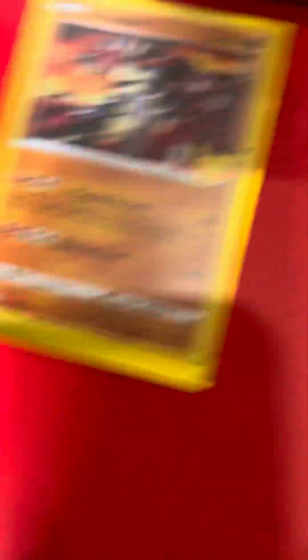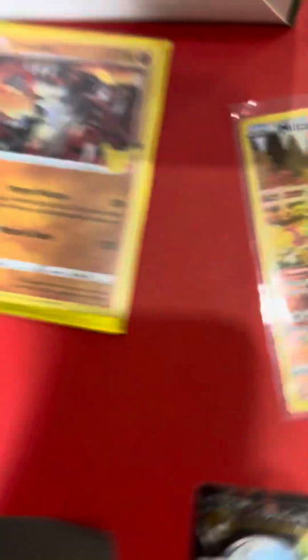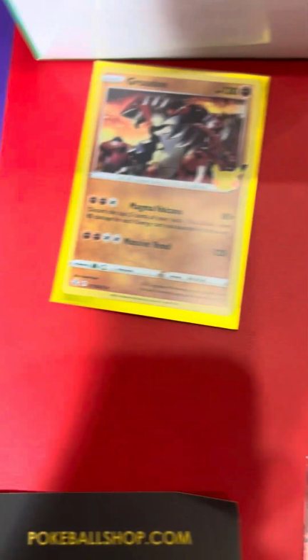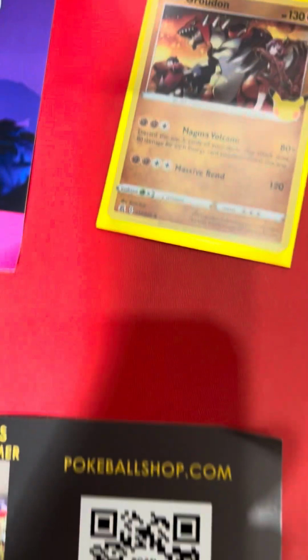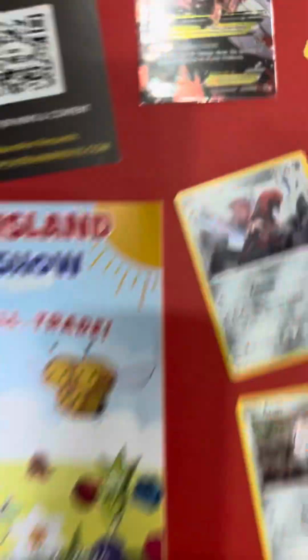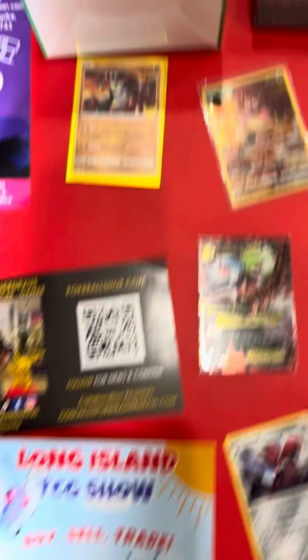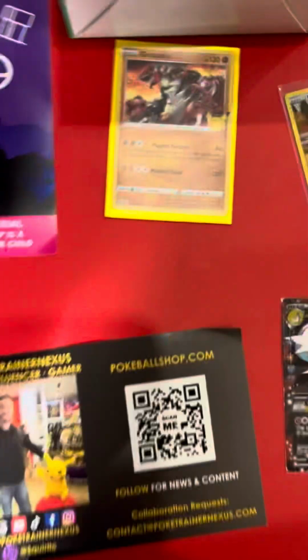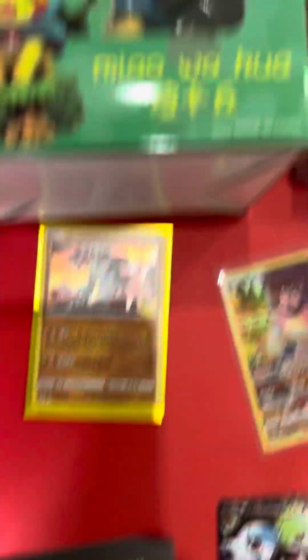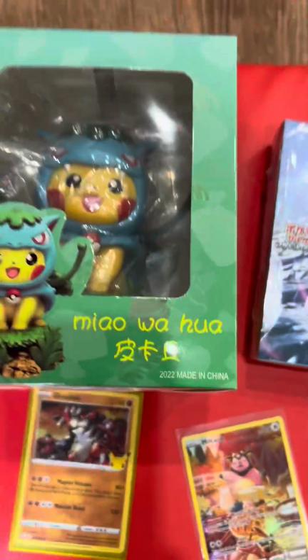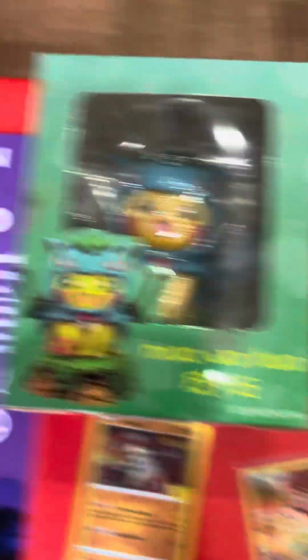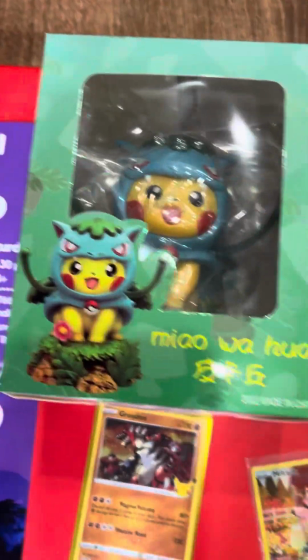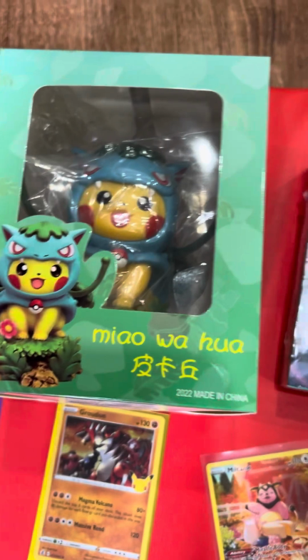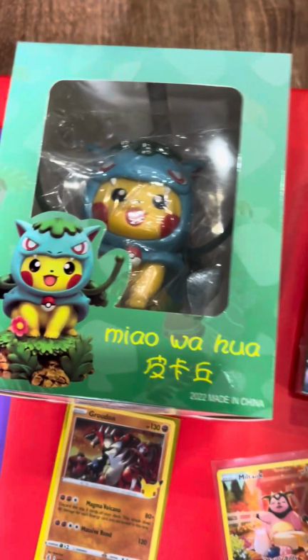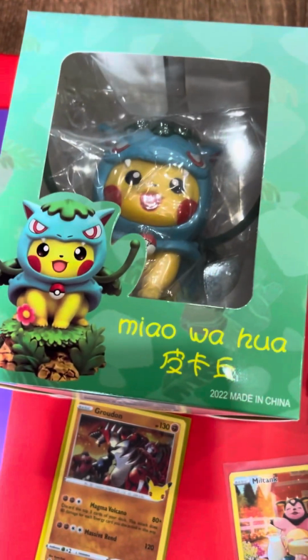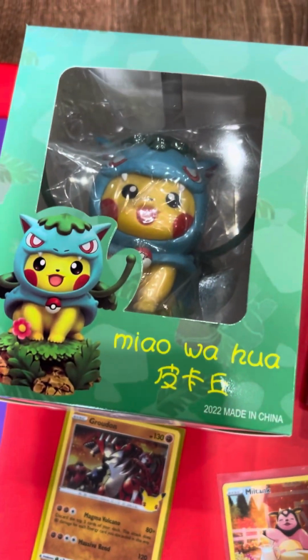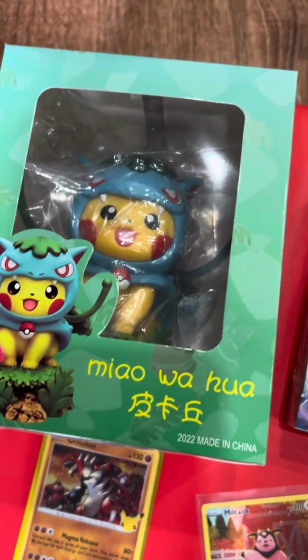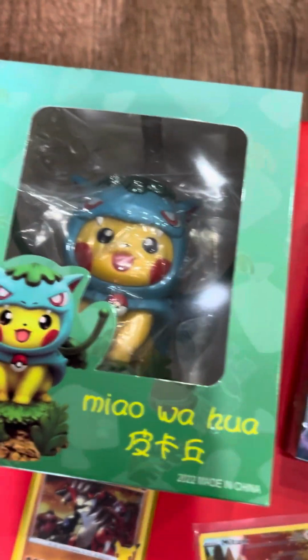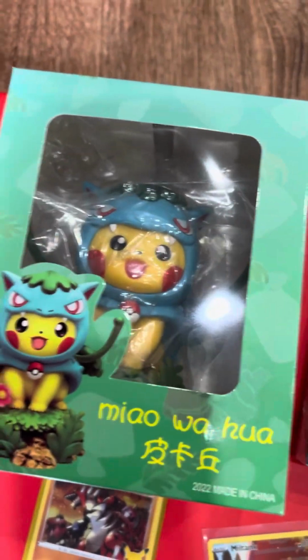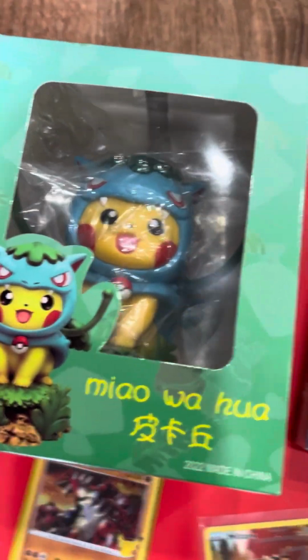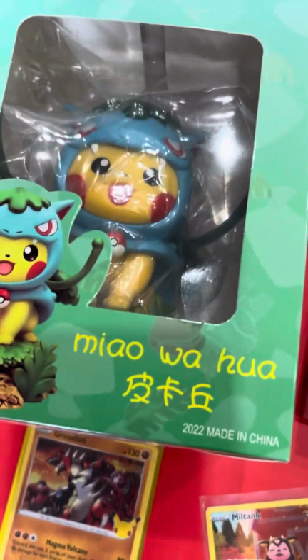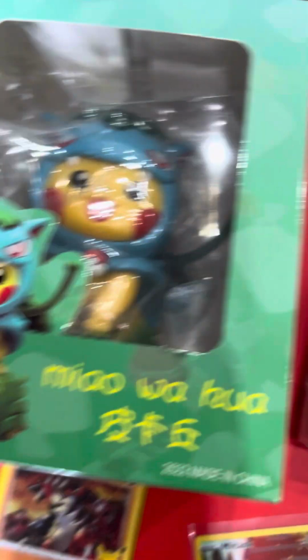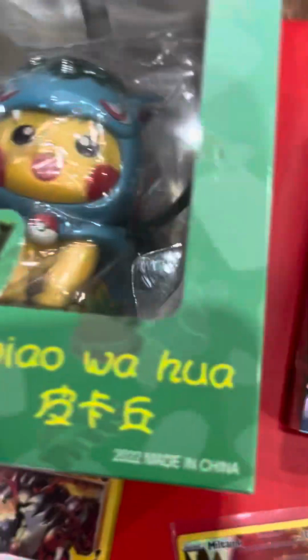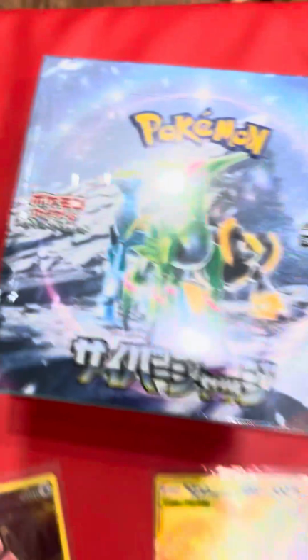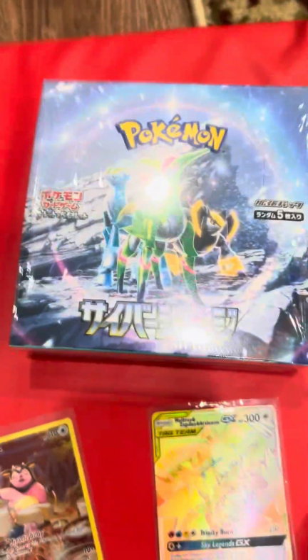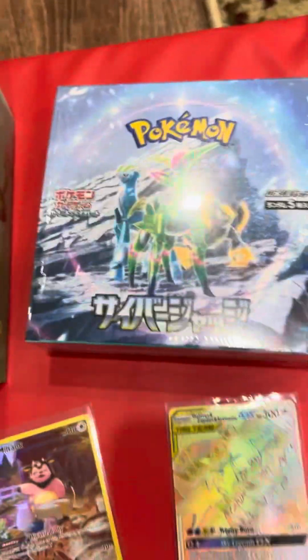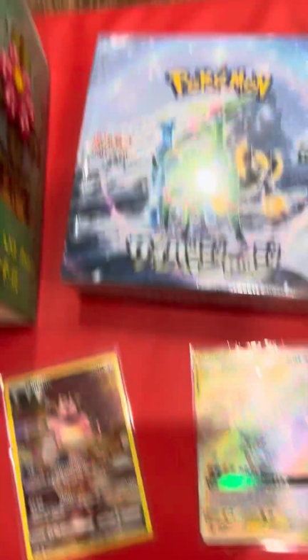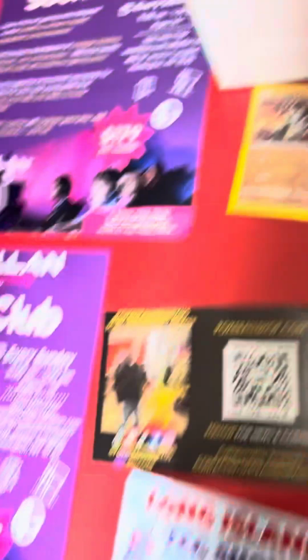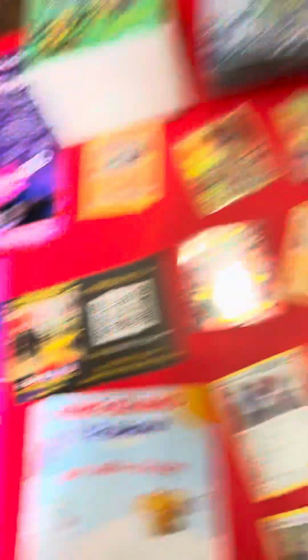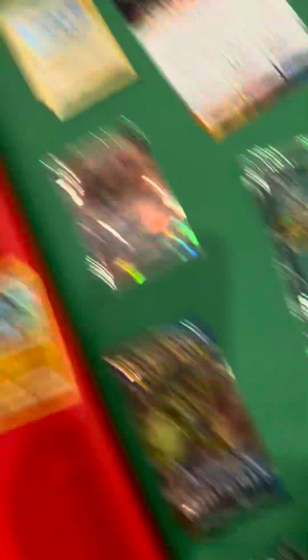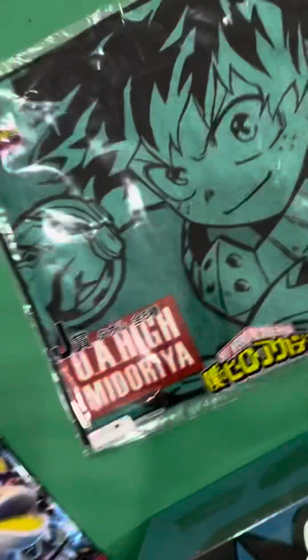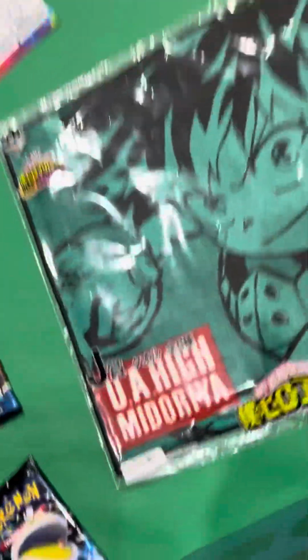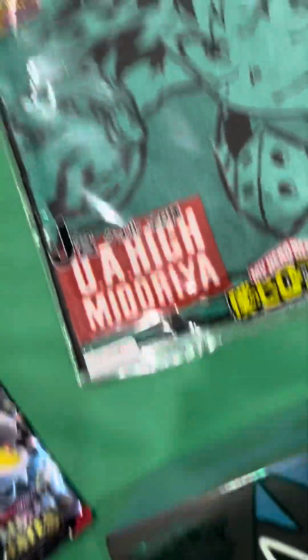Then we got that free Groudon. But the main thing is this cute Venusaur cosplay Pikachu and this Cyber Judge booster box — at least I think it's called Cyber Judge.